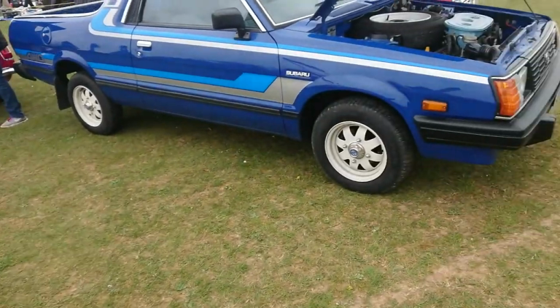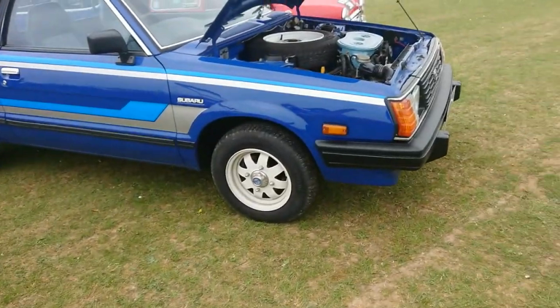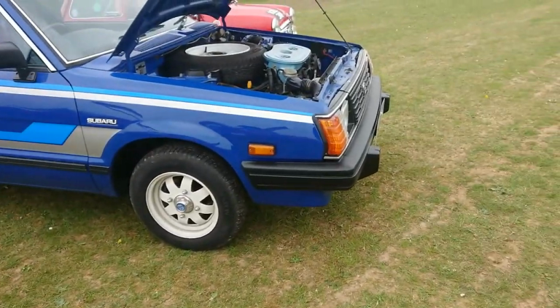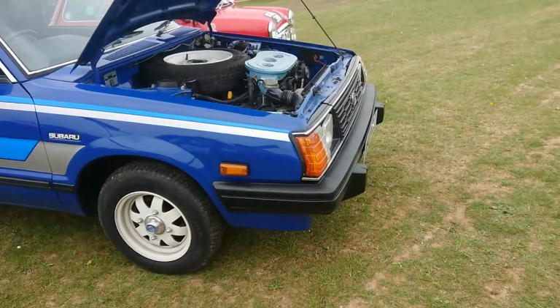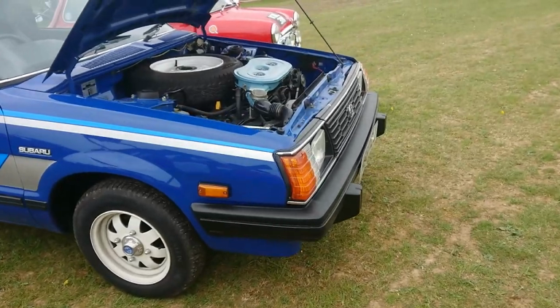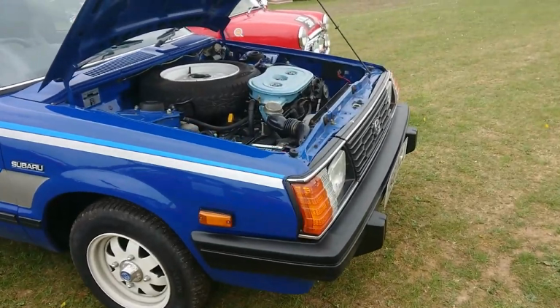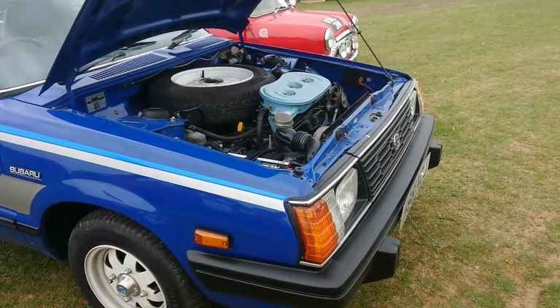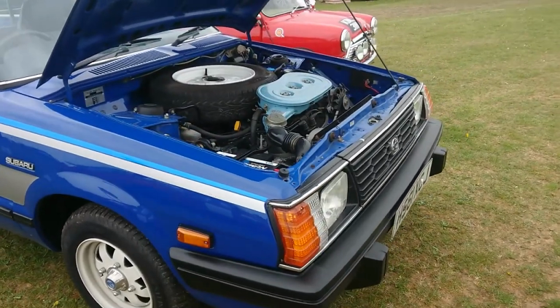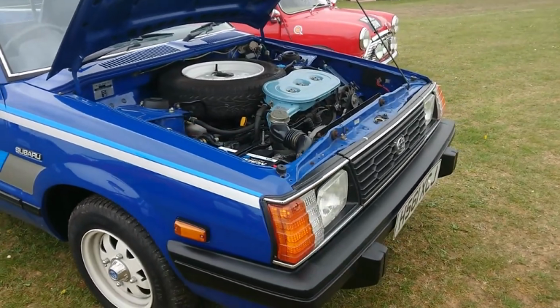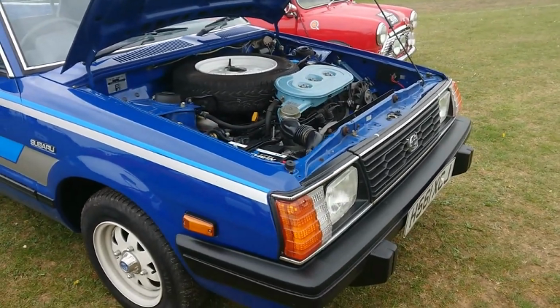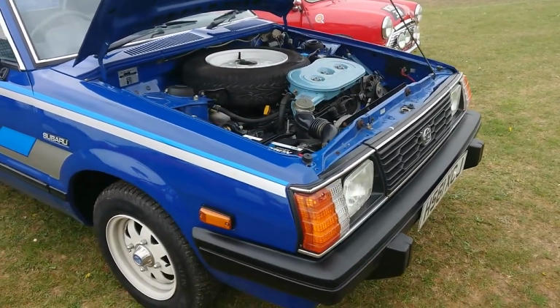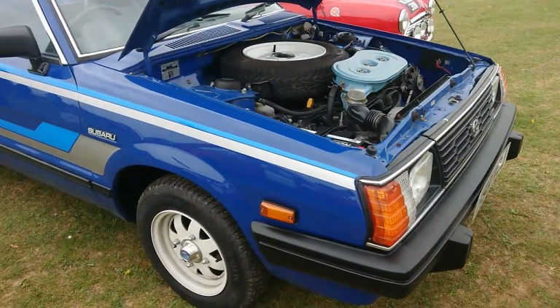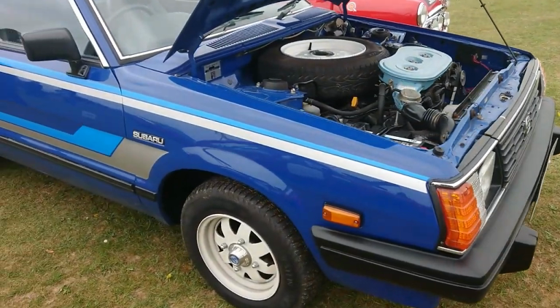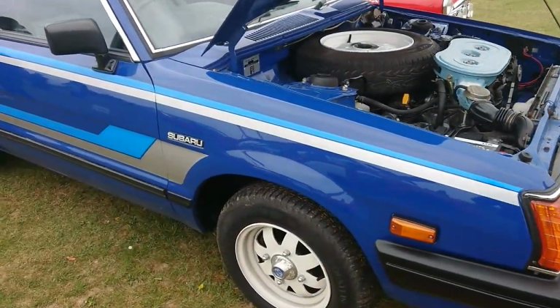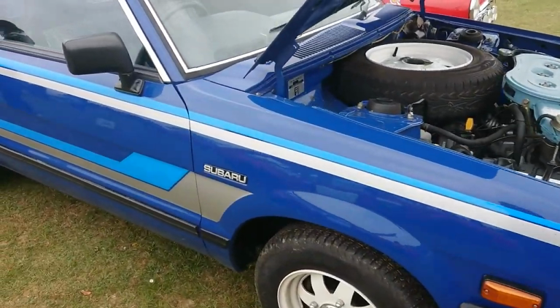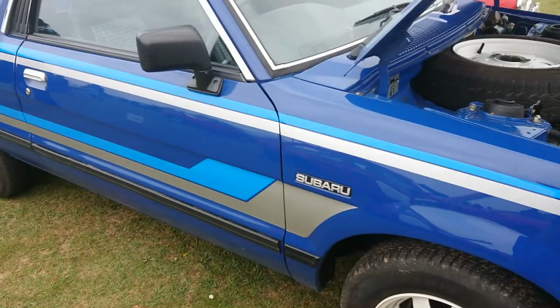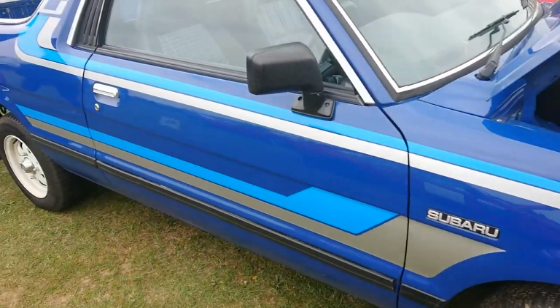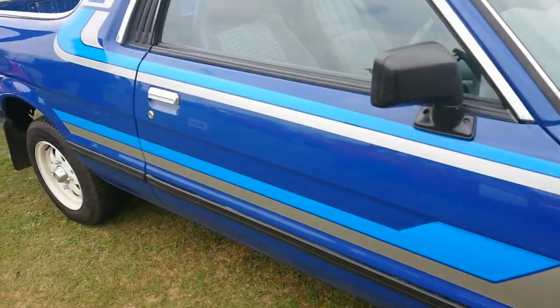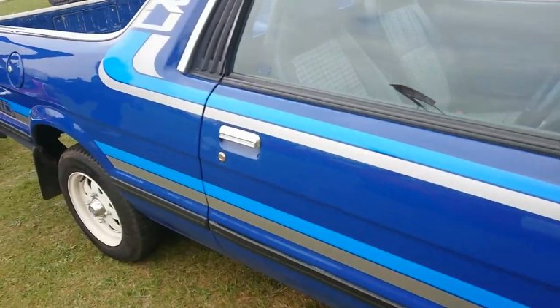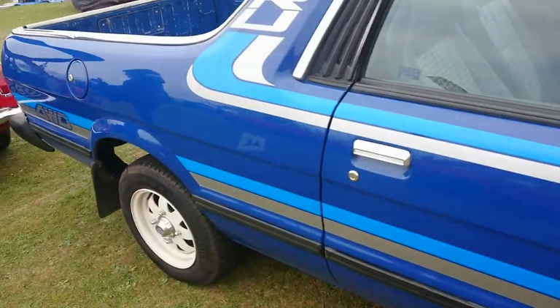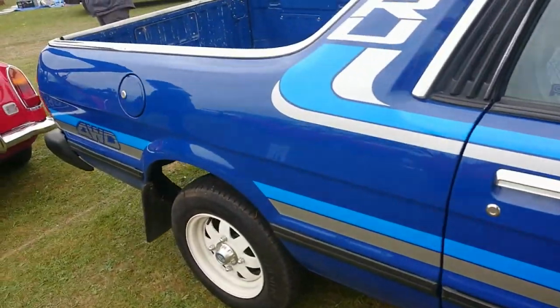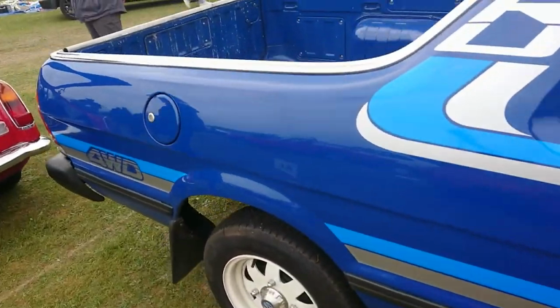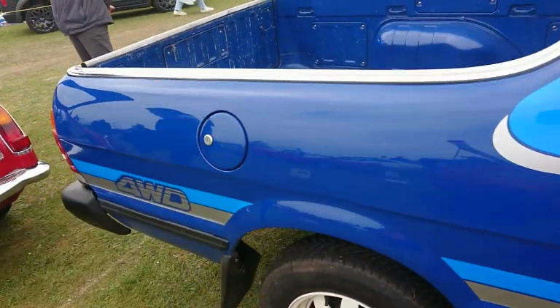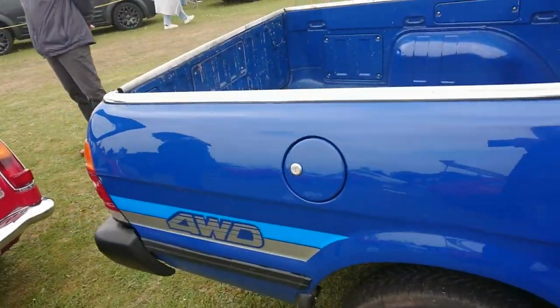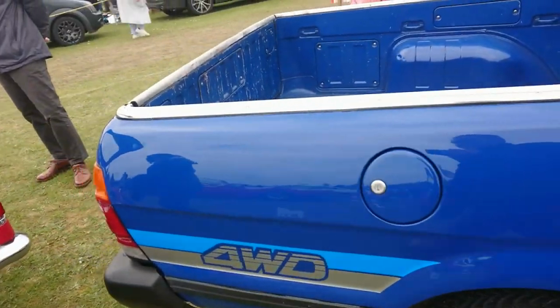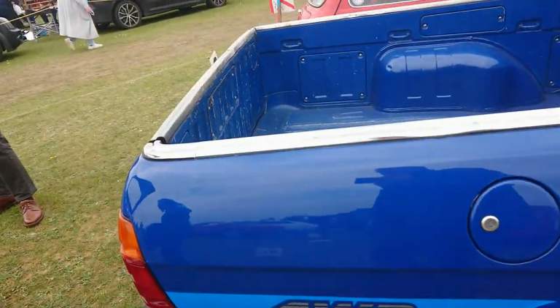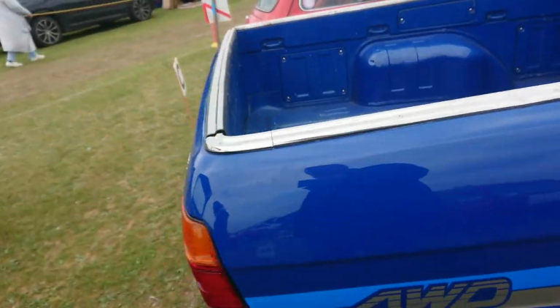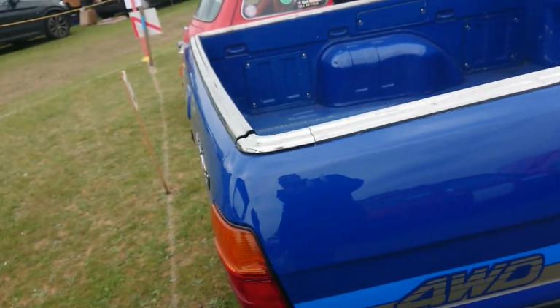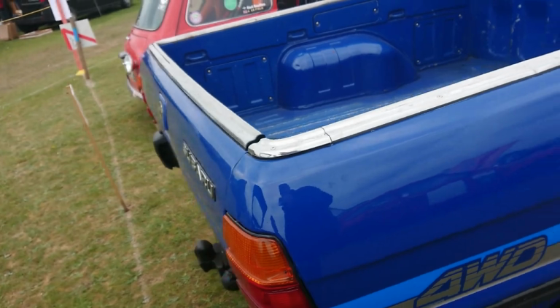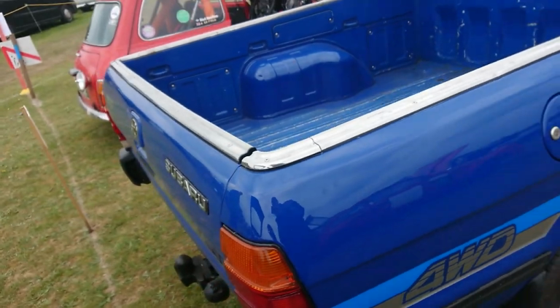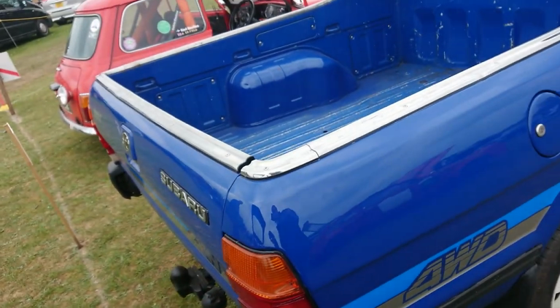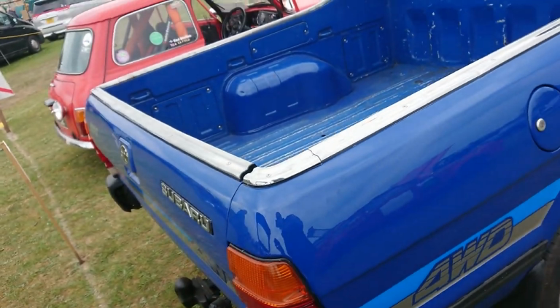Subaru Brat — 1991 registration. I don't know if I've seen this car before at Brooklands or something, because there's not a lot of these around. Maybe it is the same one — I forget now.